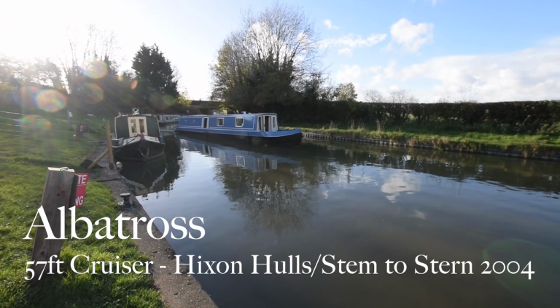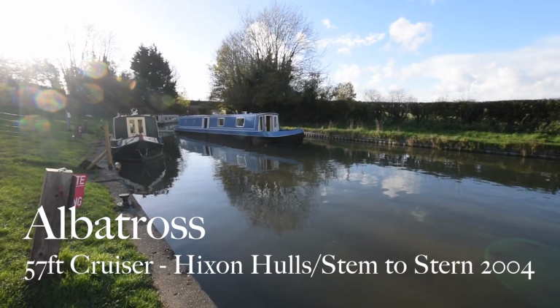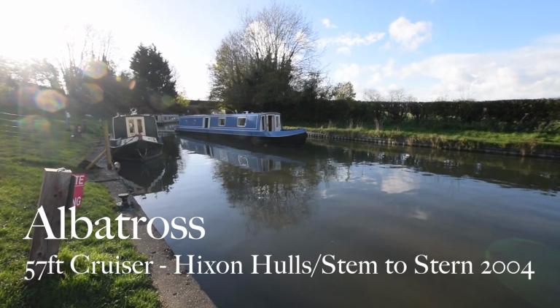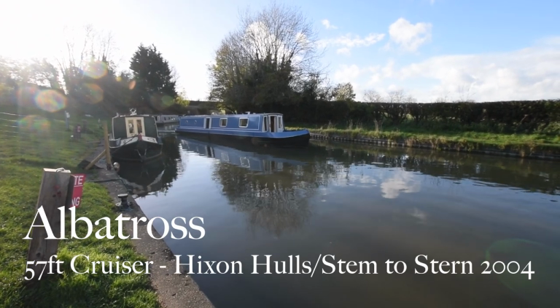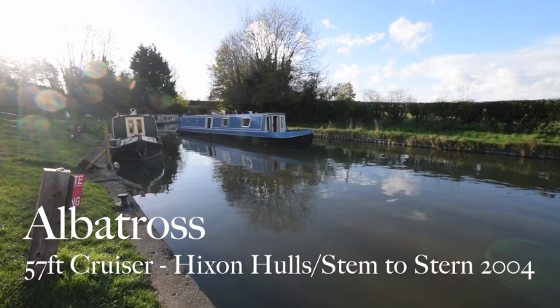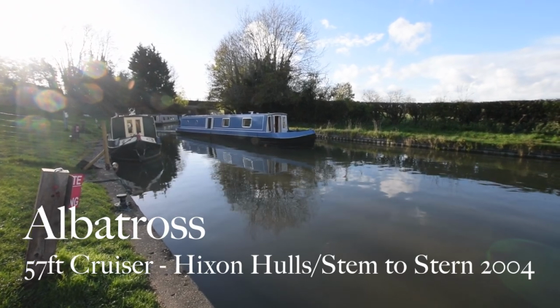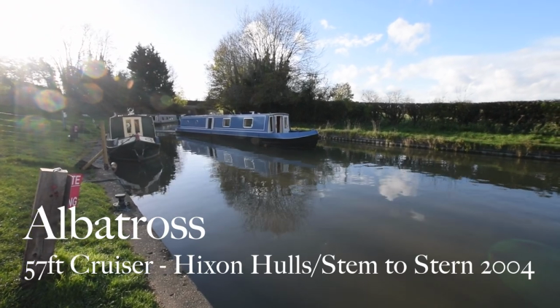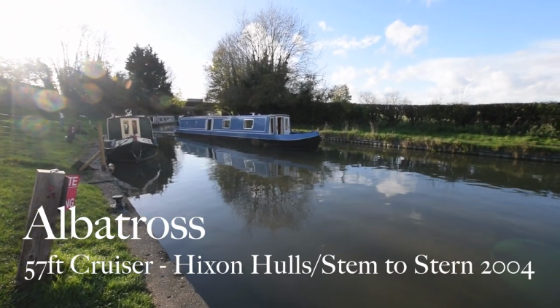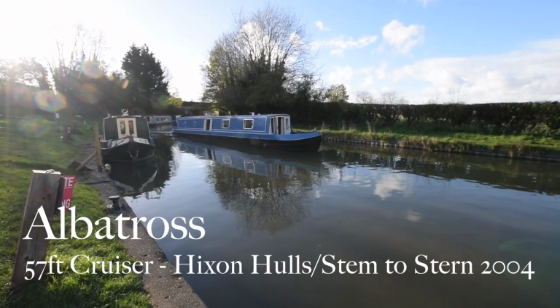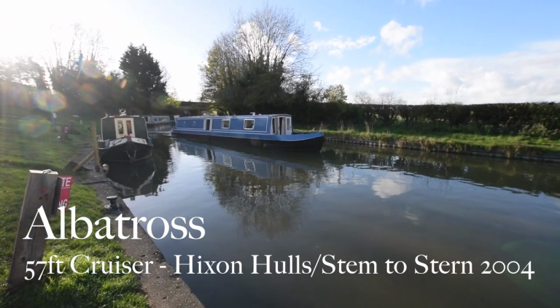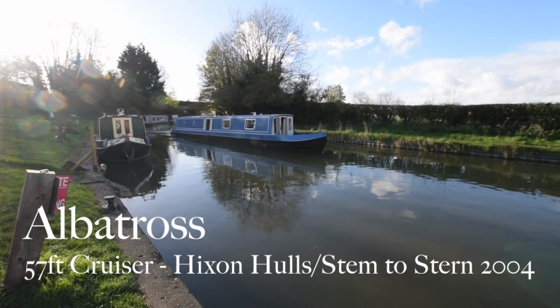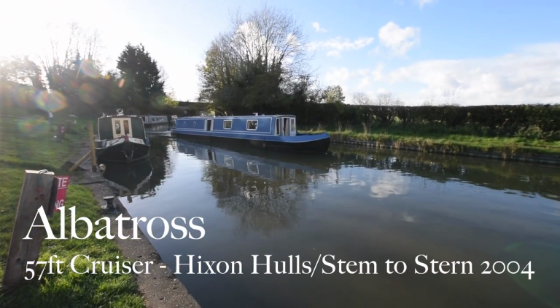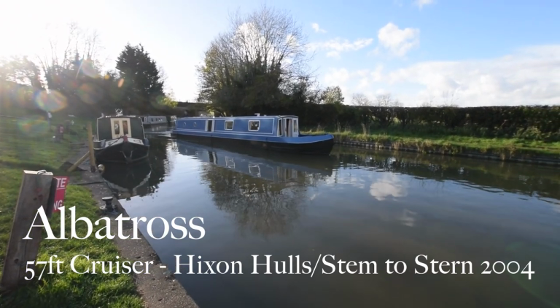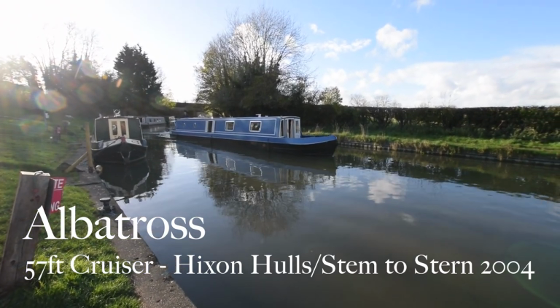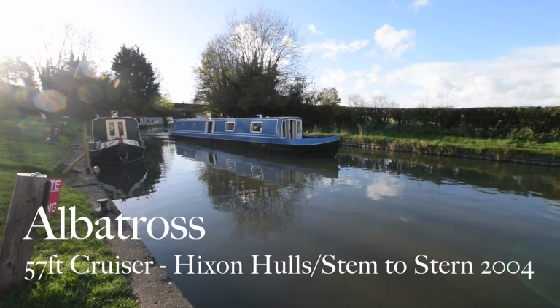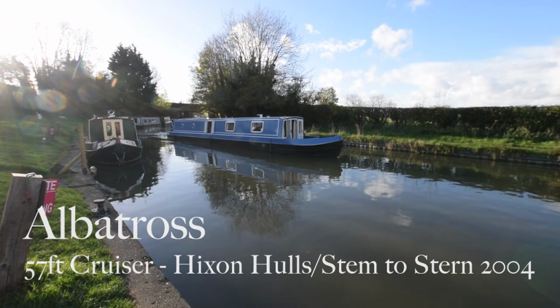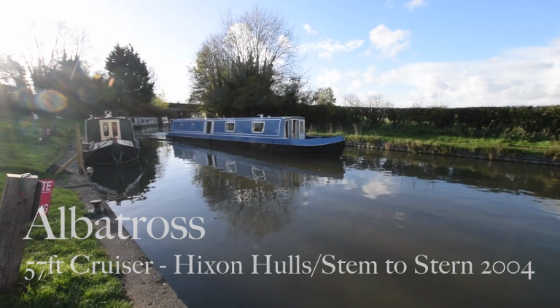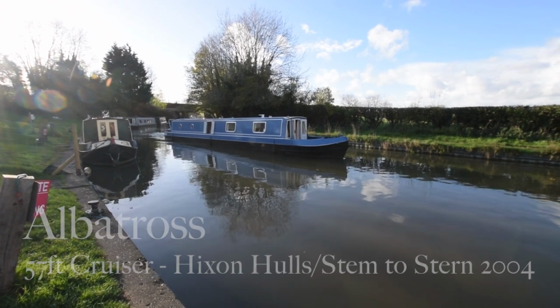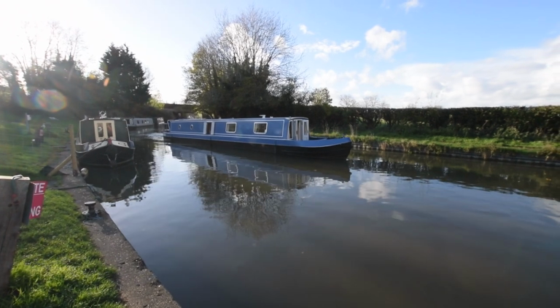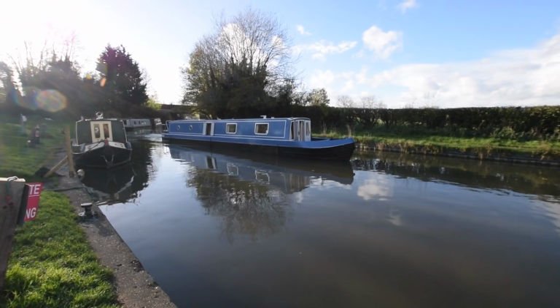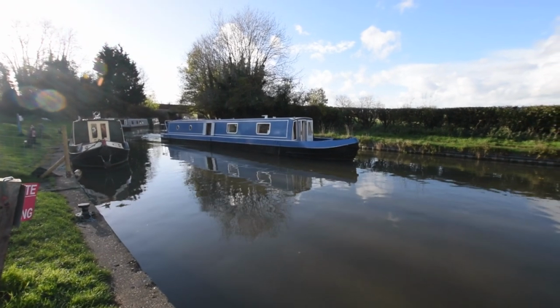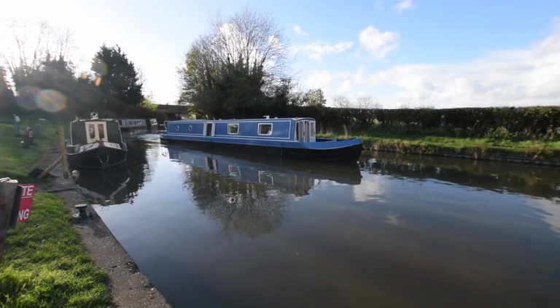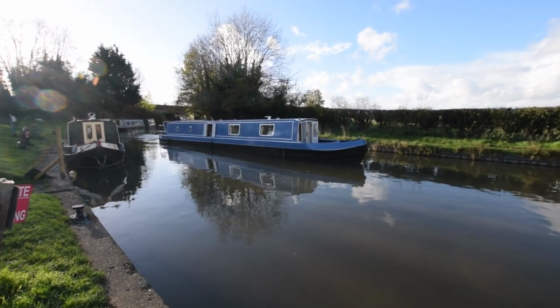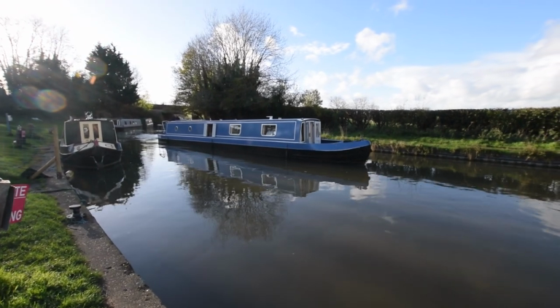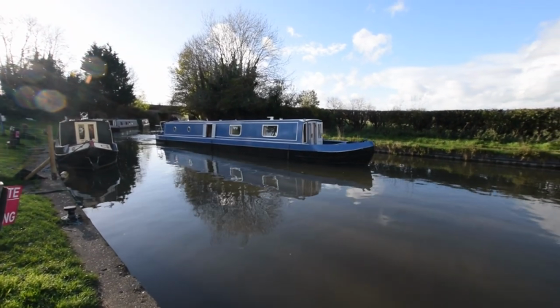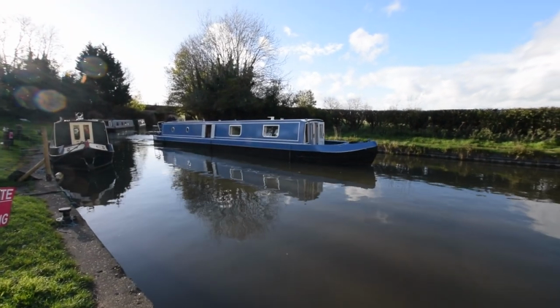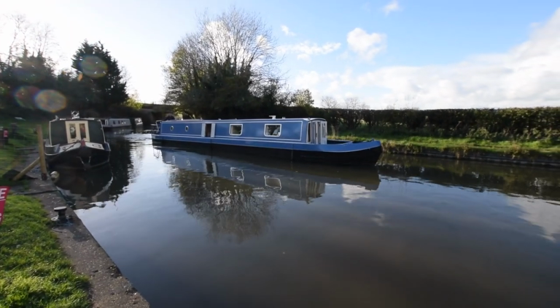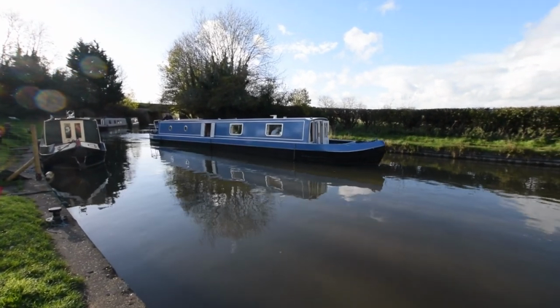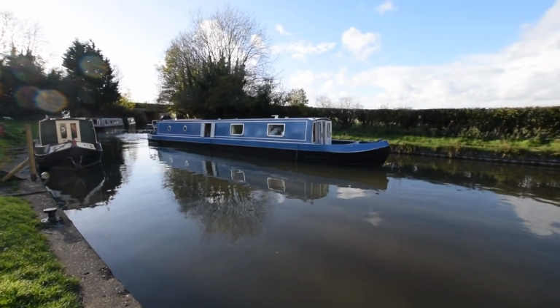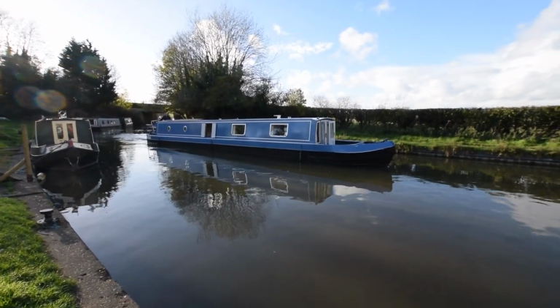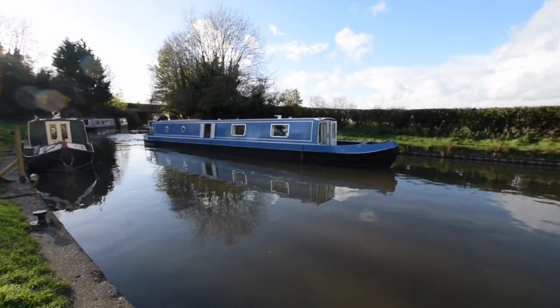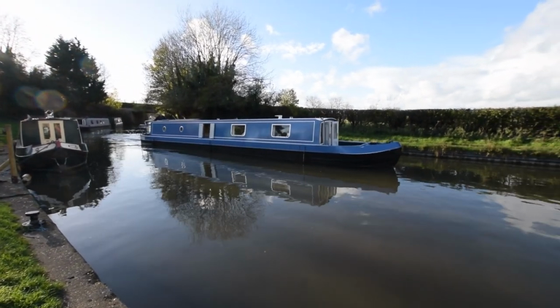This is Albatross. She's a lovely 57-foot cruiser stern narrowboat built in 2004 by Hicks and Hulls, and she was fitted out by Stem to Stern.